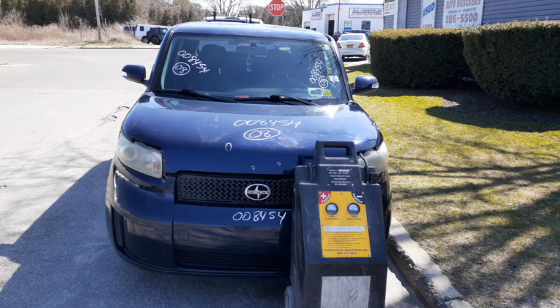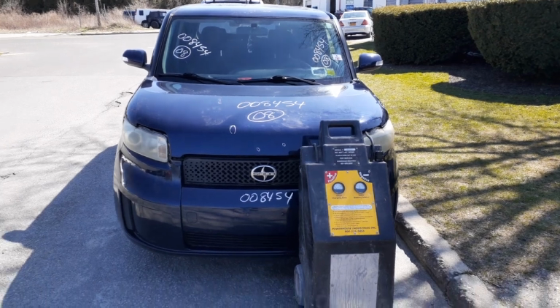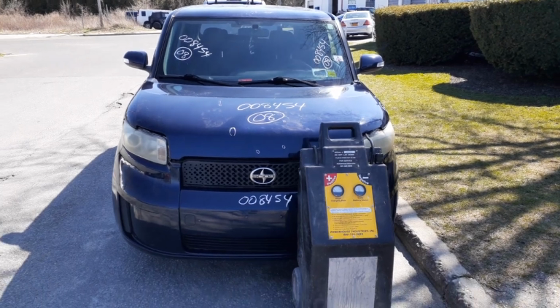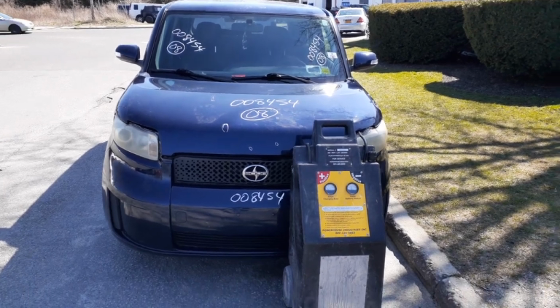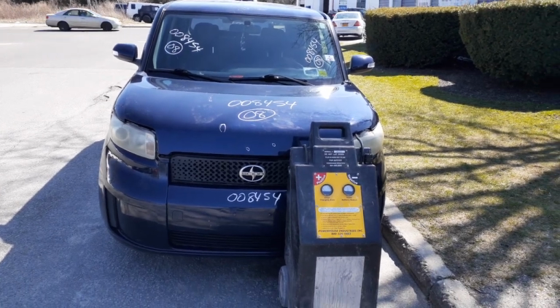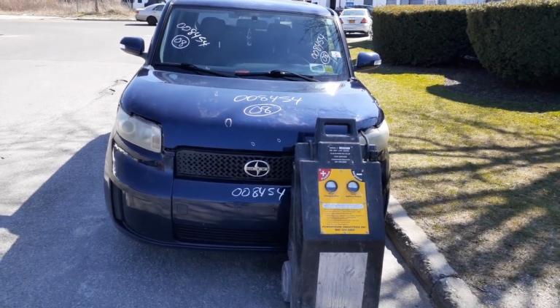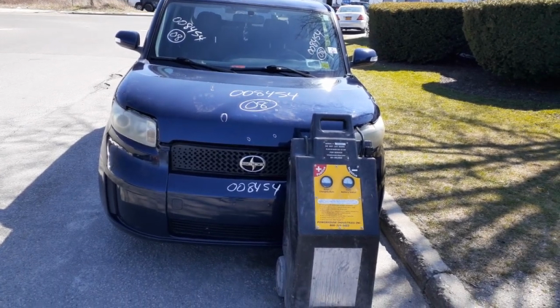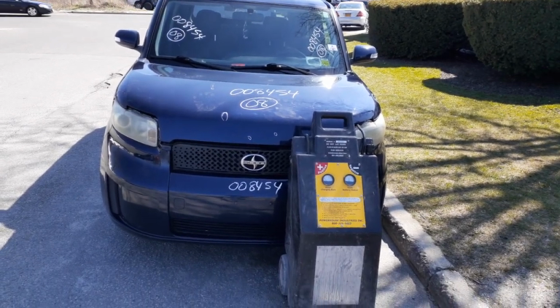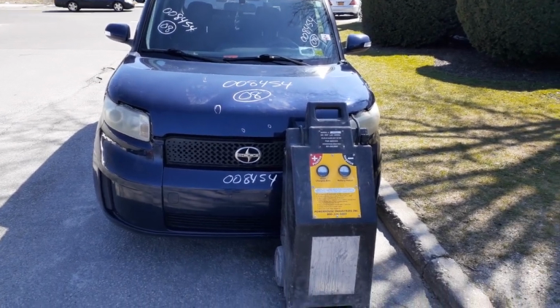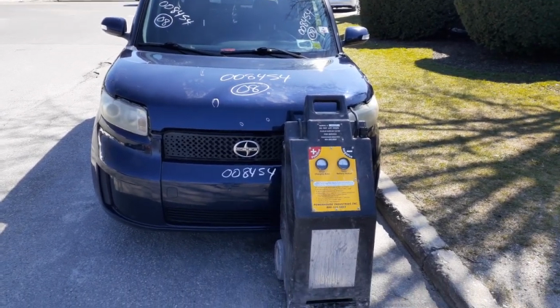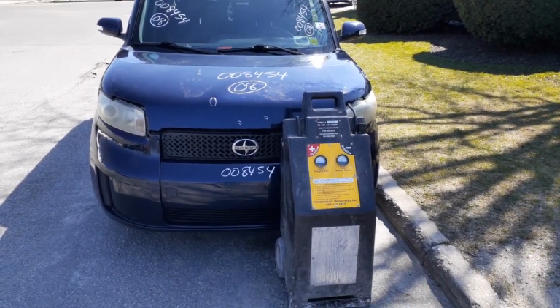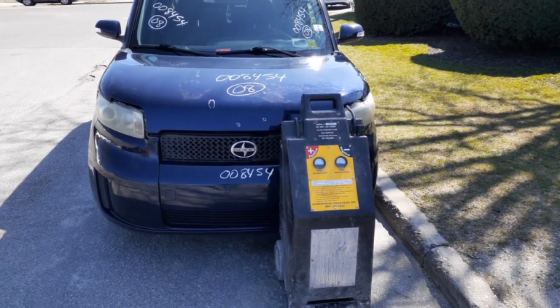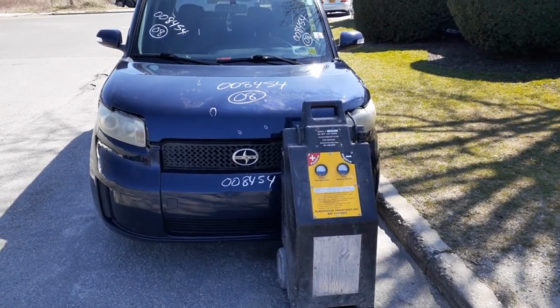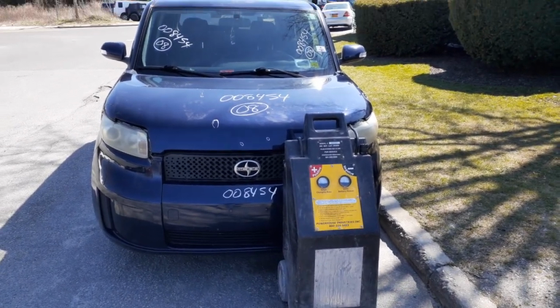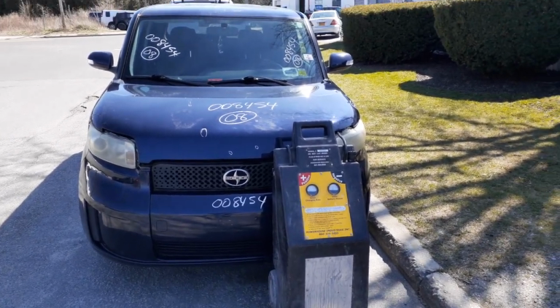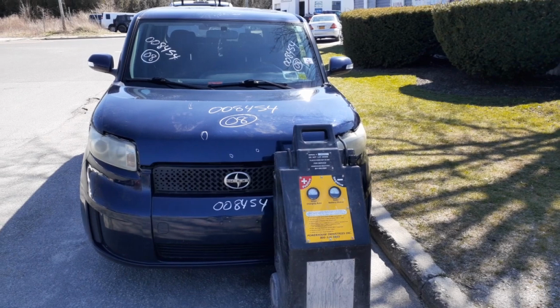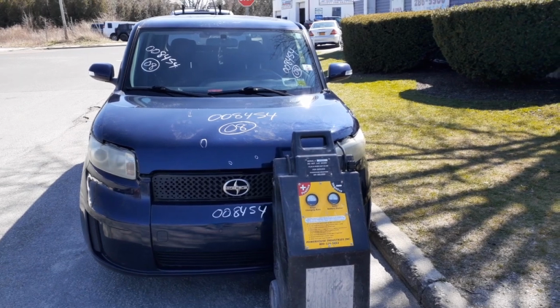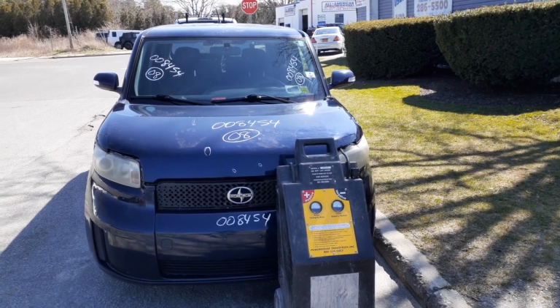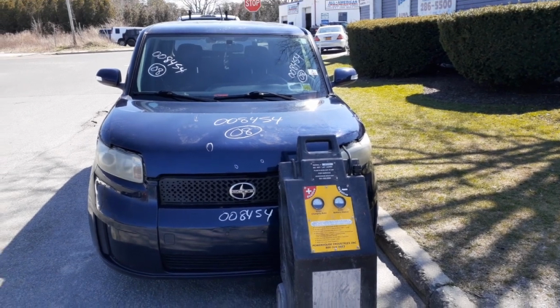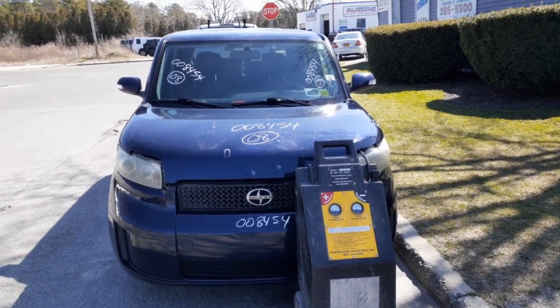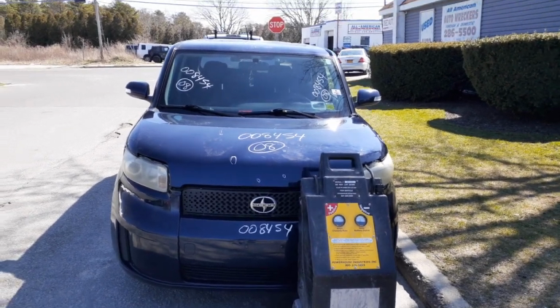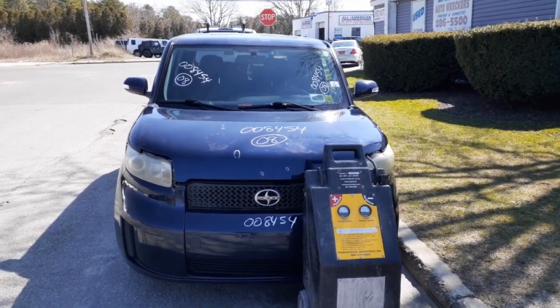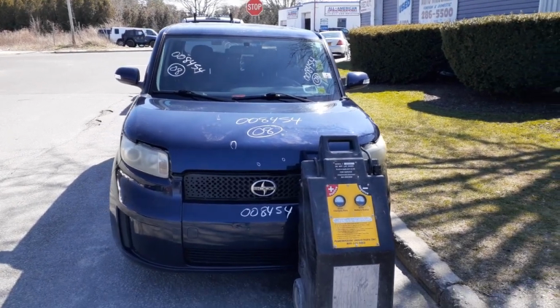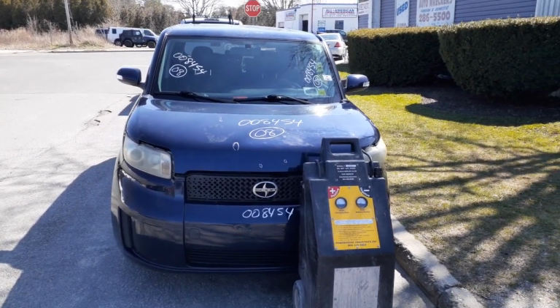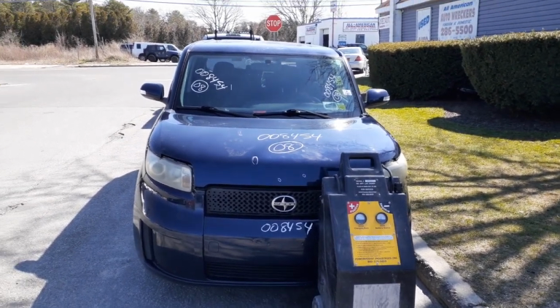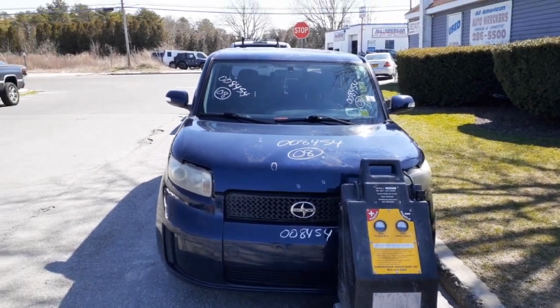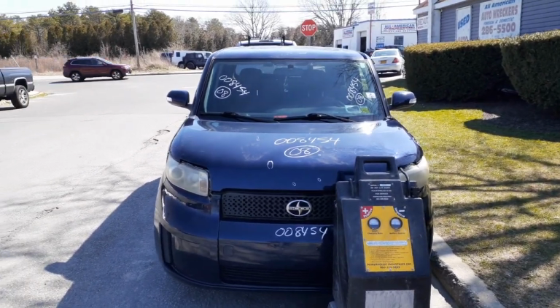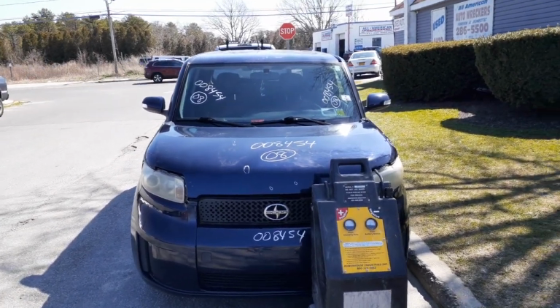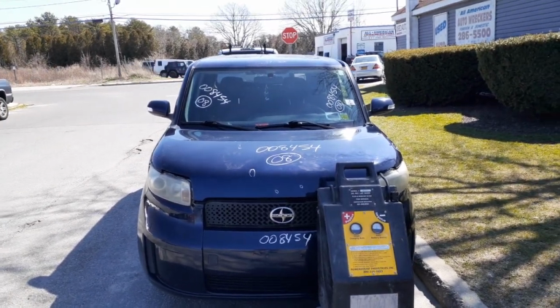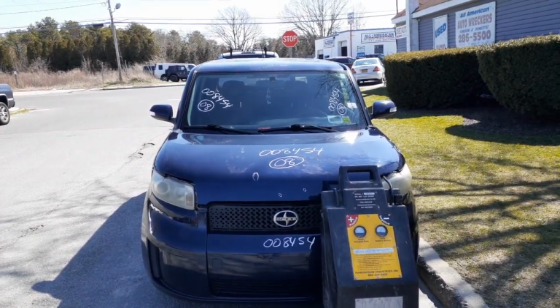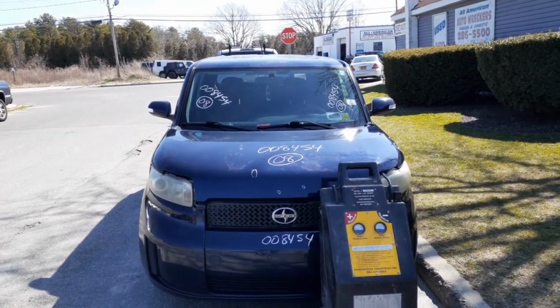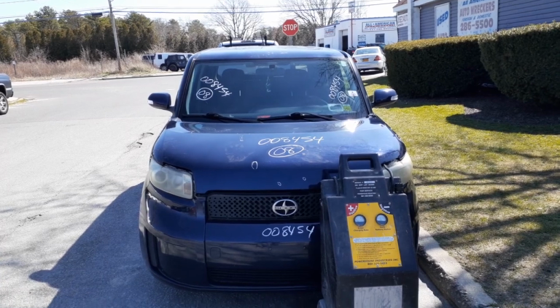Notice: in addition to the inventory is a 2008 Scion XB hatchback, 2.4 motor, 68,000 miles.